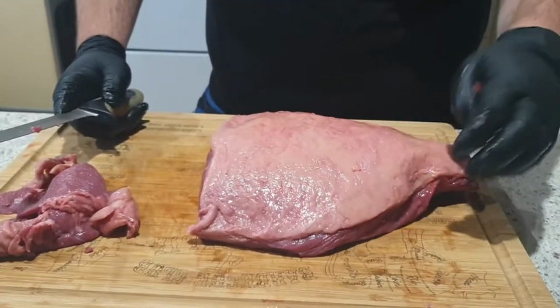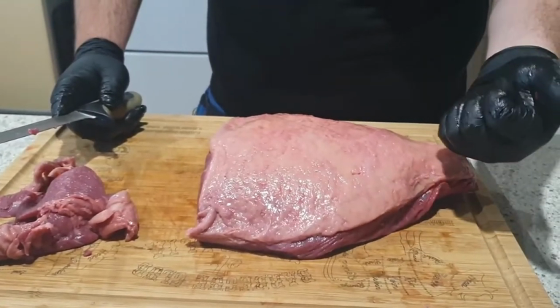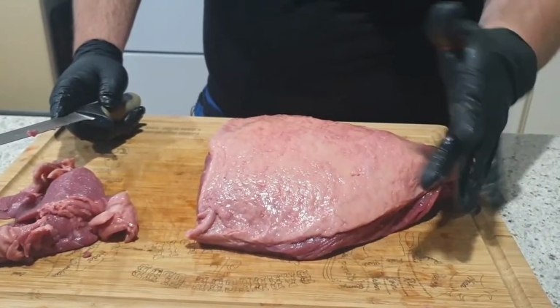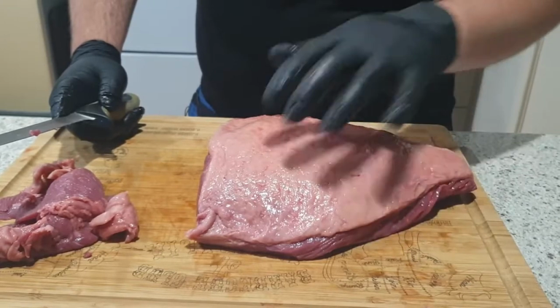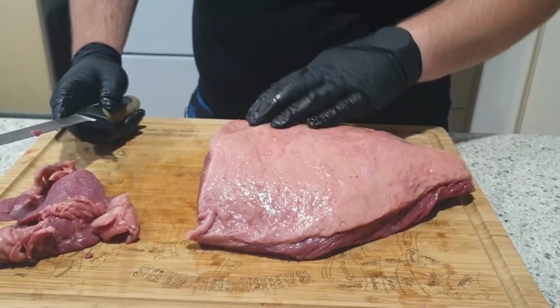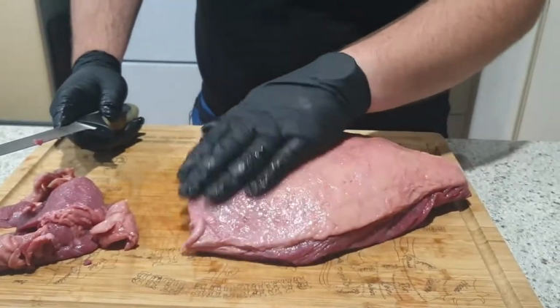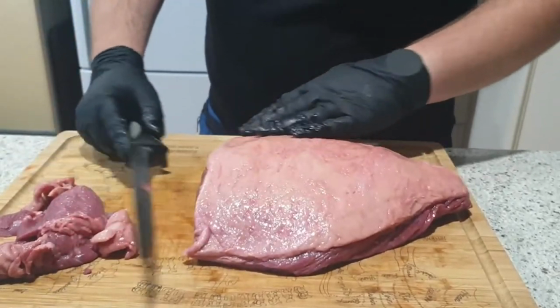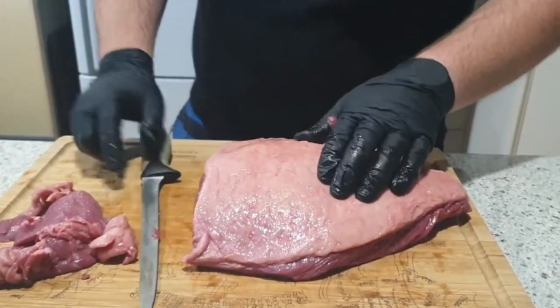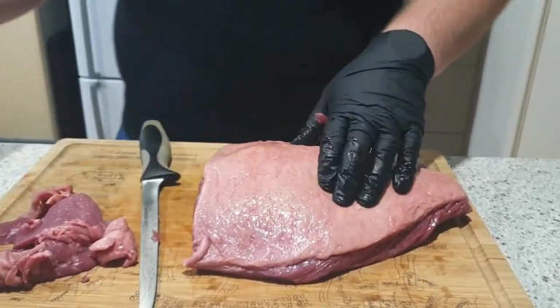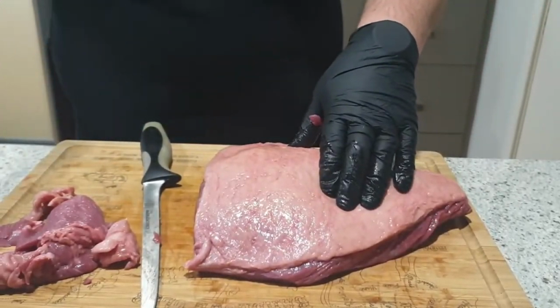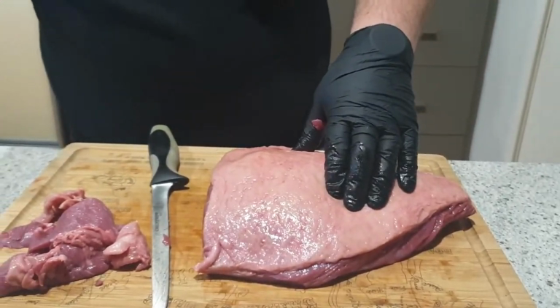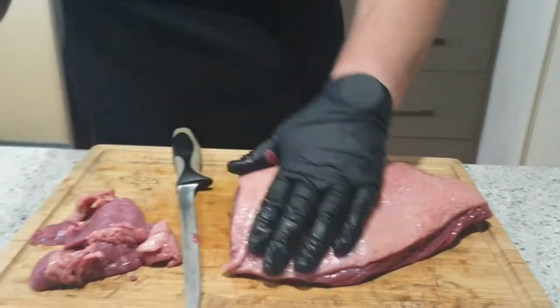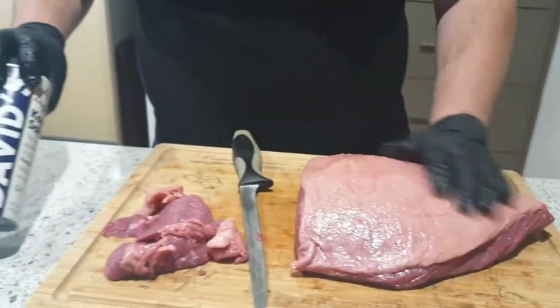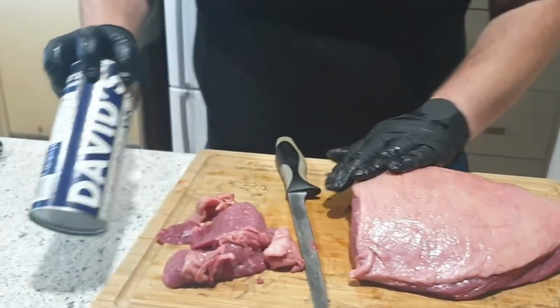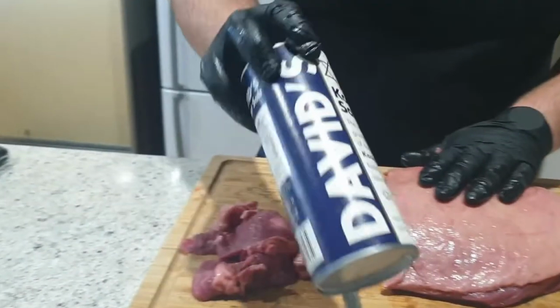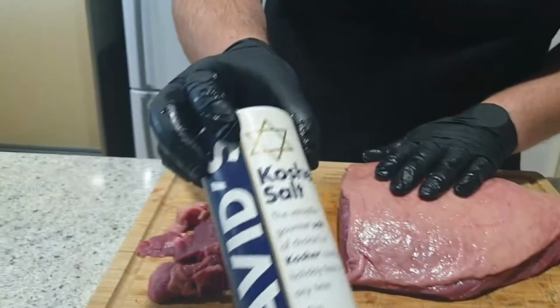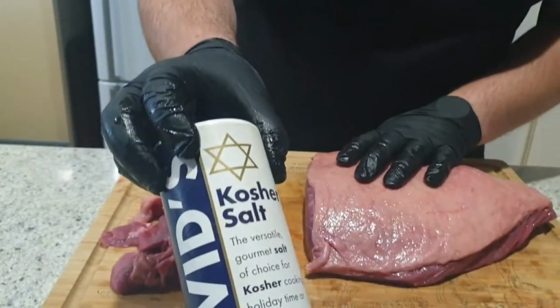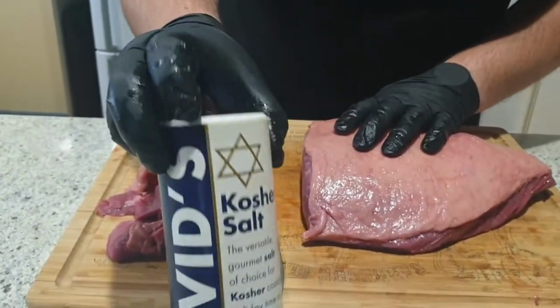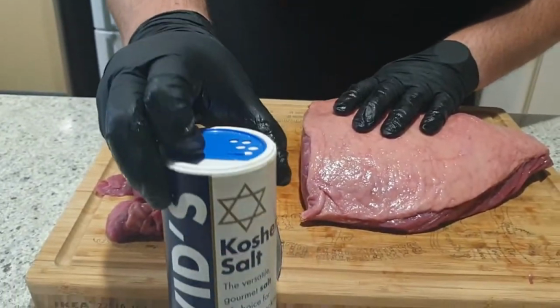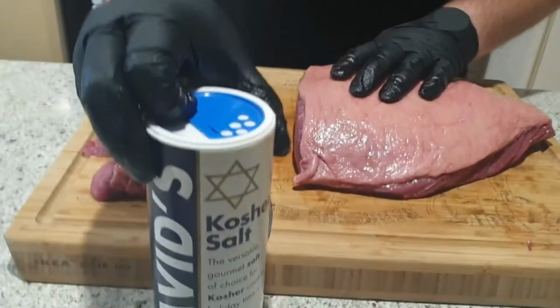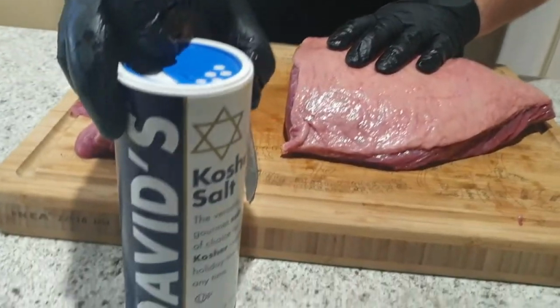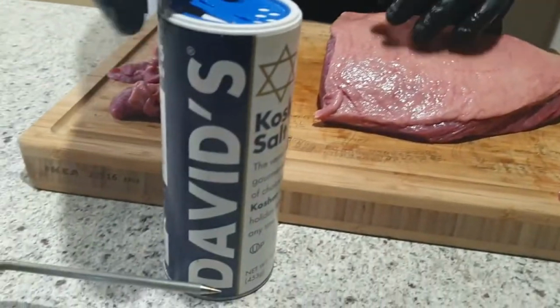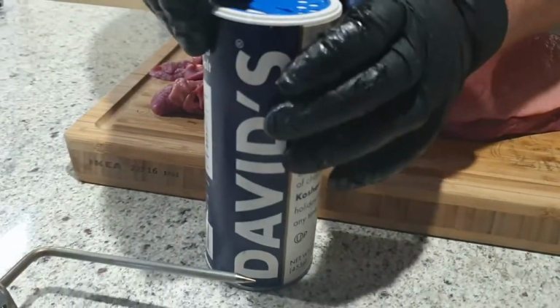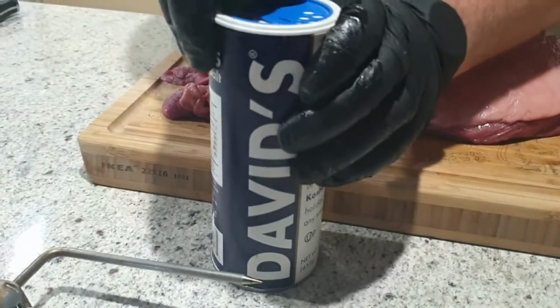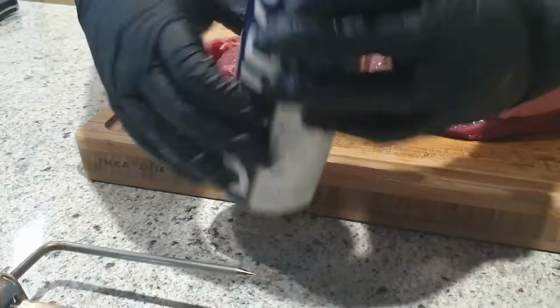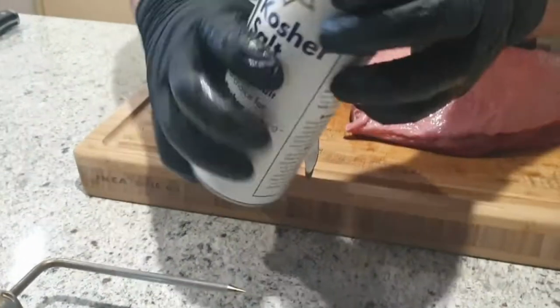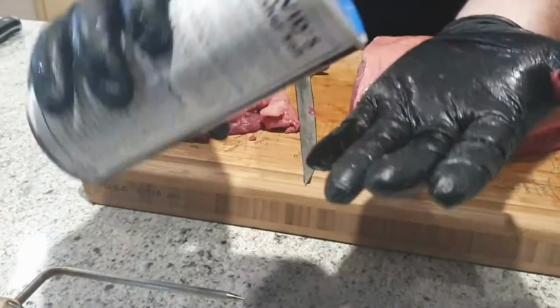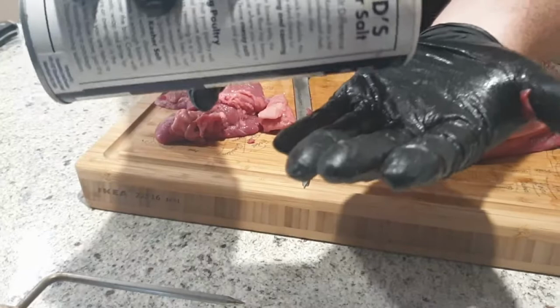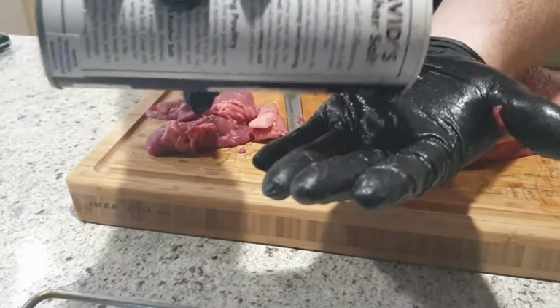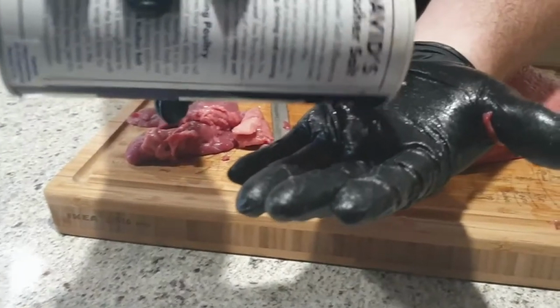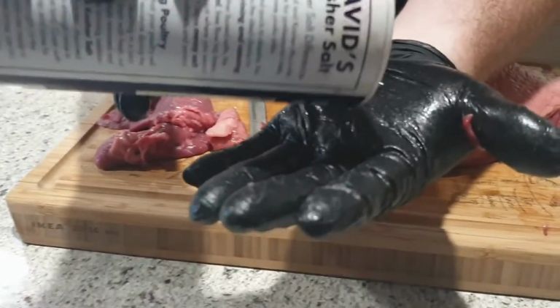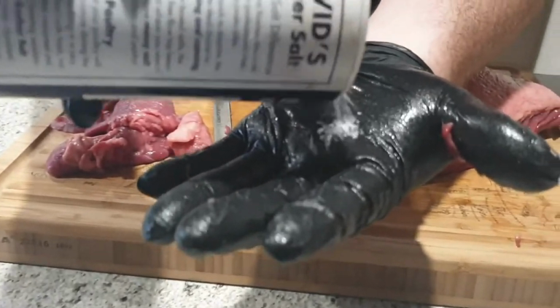It's really simple — literally fire, smoke and salt. That's it. The only rub we're going to be using today is on the fat cap side, and it's this David's Kosher salt. It's a thicker grain salt.